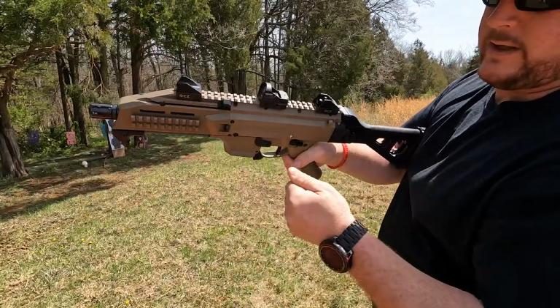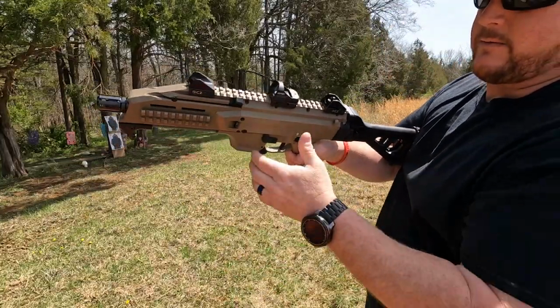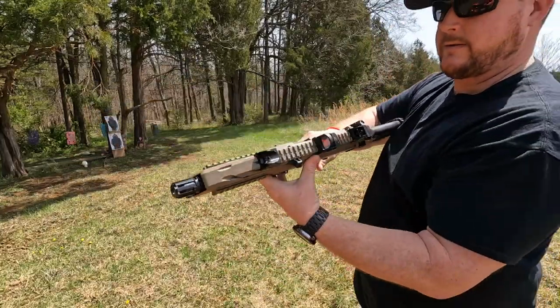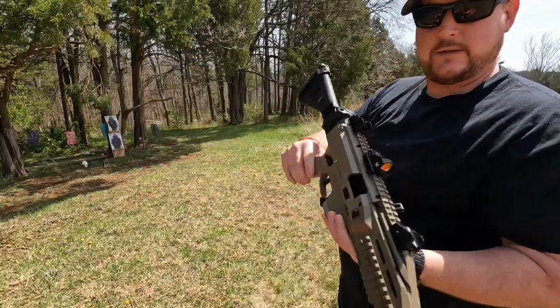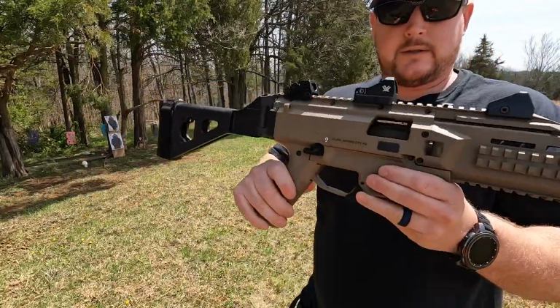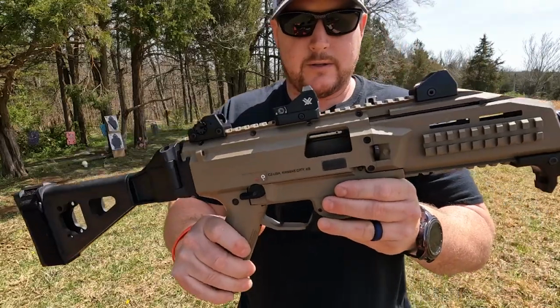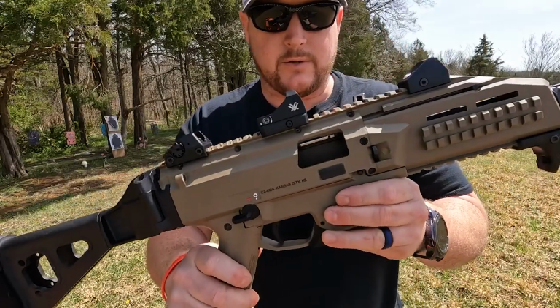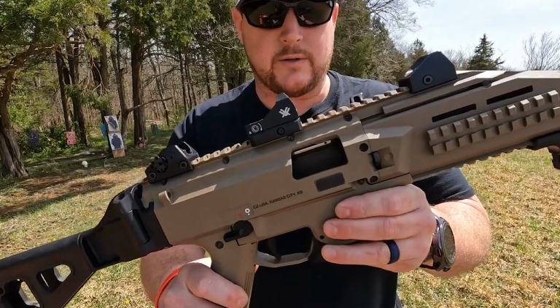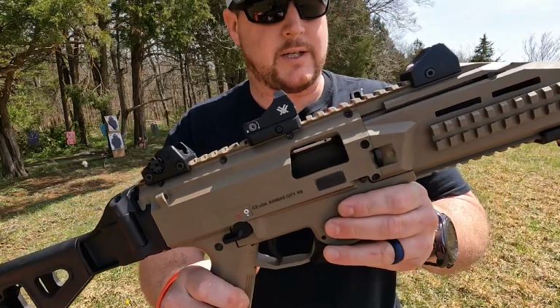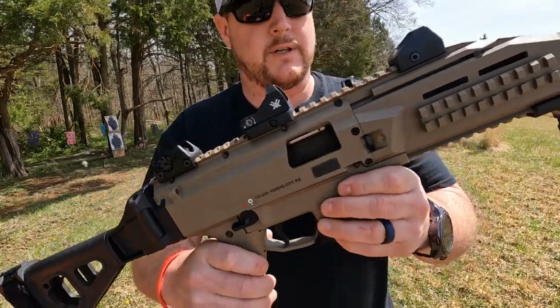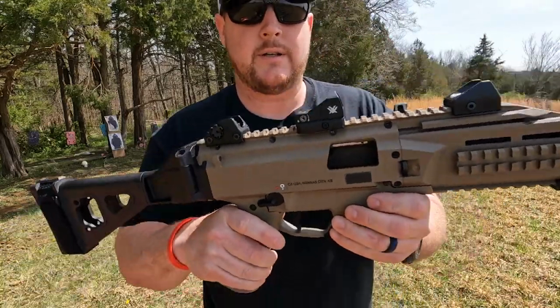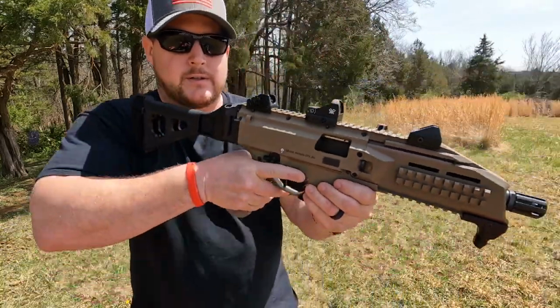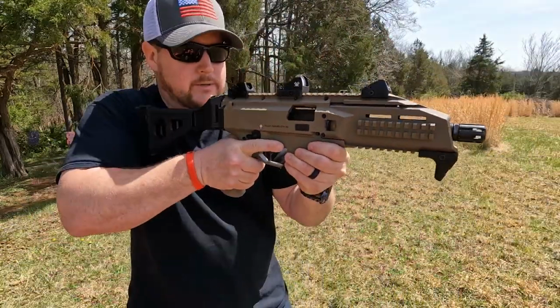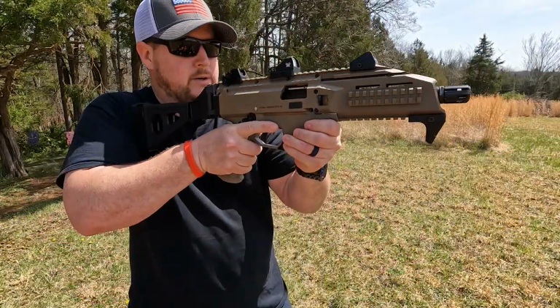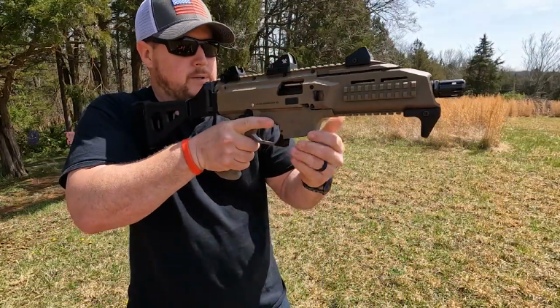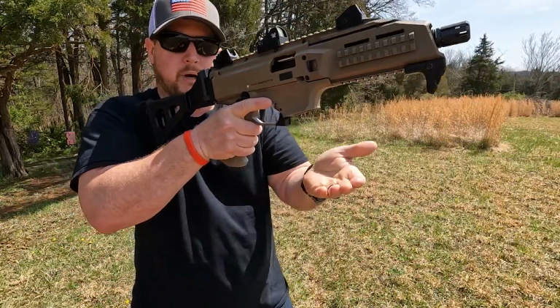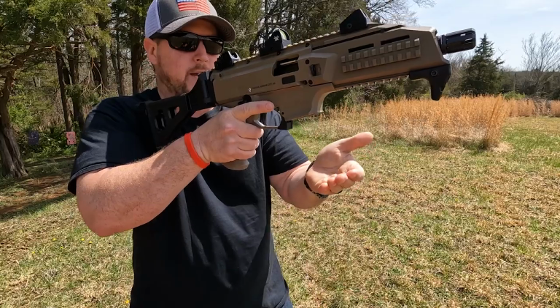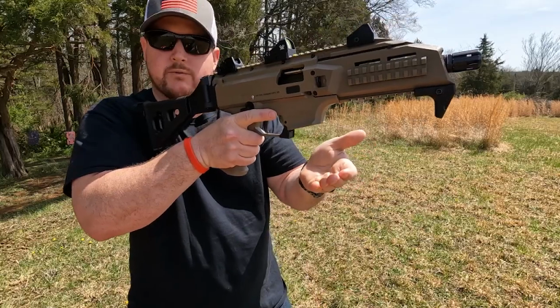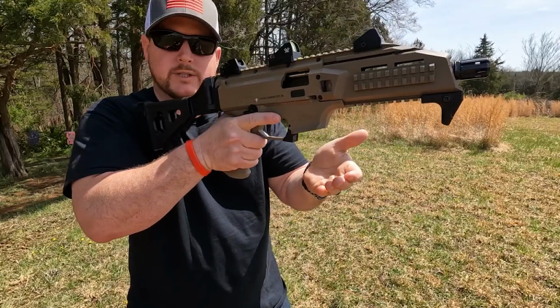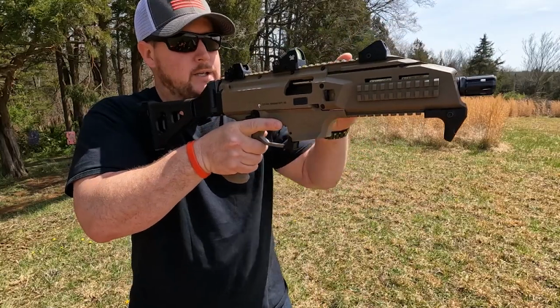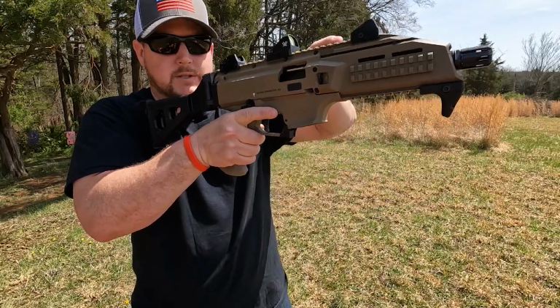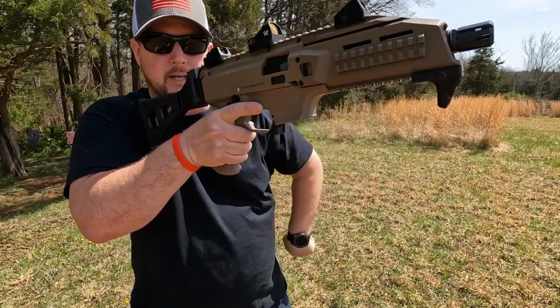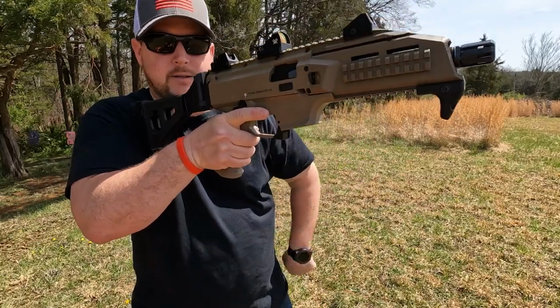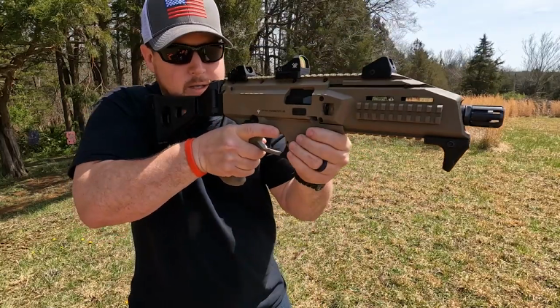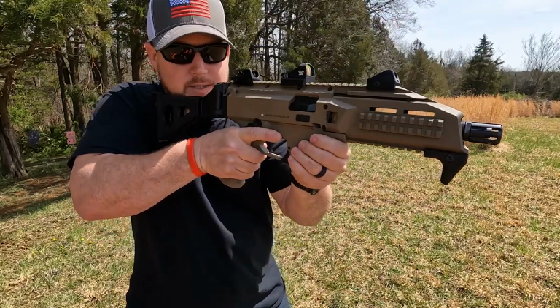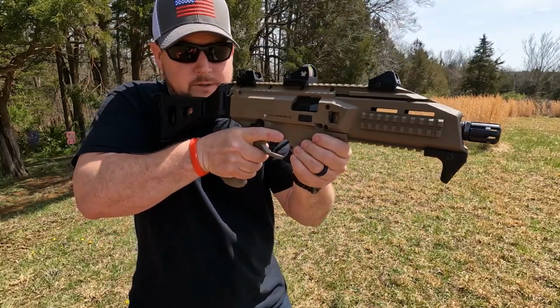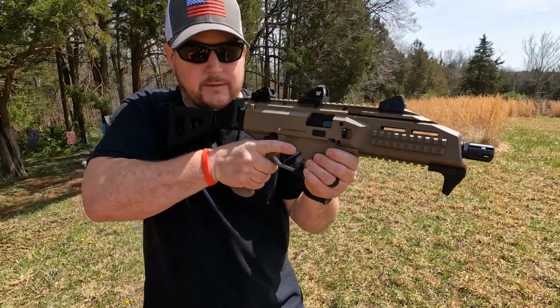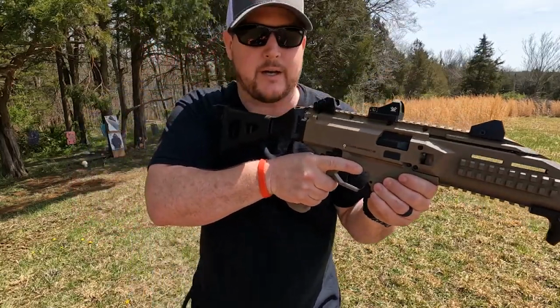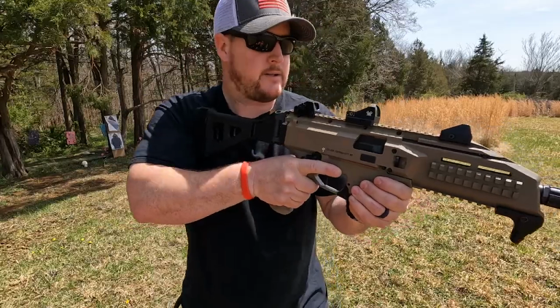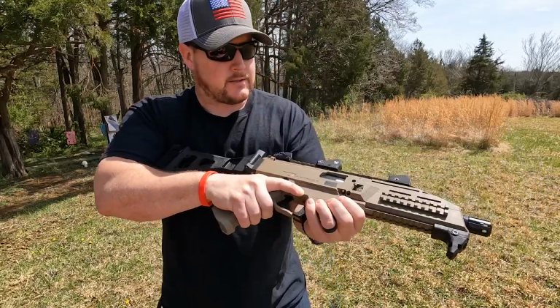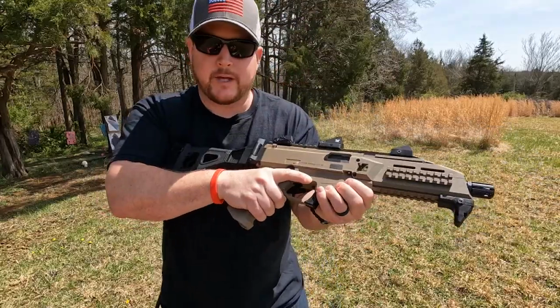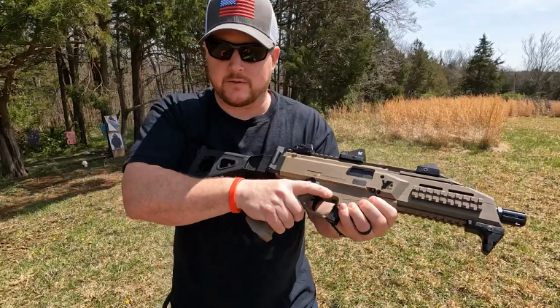Like an AR, this one's kind of up front. You can pull the bolt back and lock it to the rear. When you're ready to load up, you pop your other mag in — we won't do that just yet — smack it down and it racks the round in for you and you're ready, you're hot.